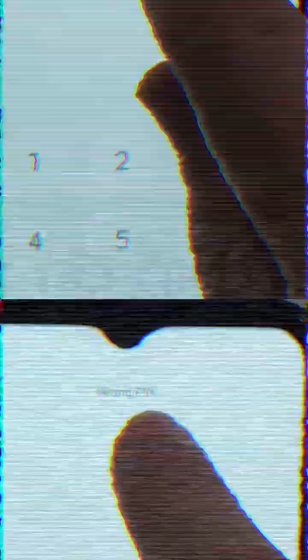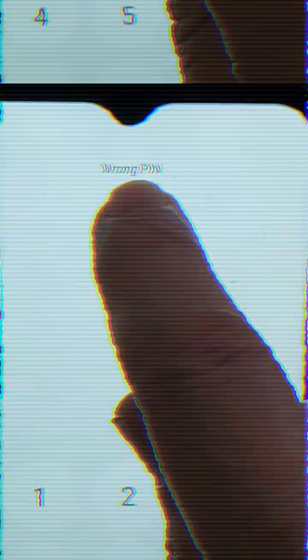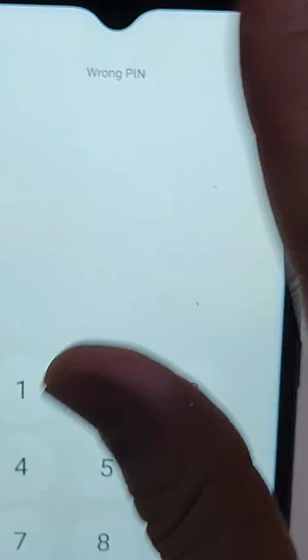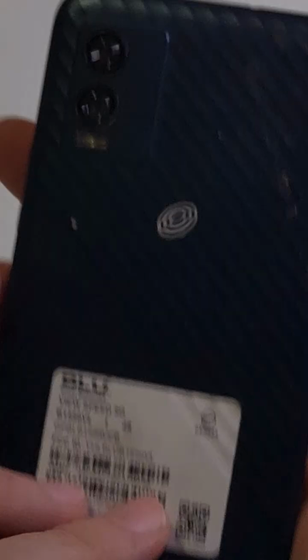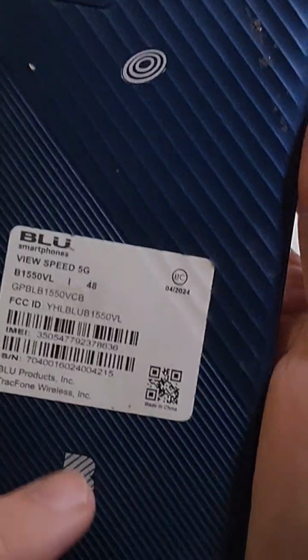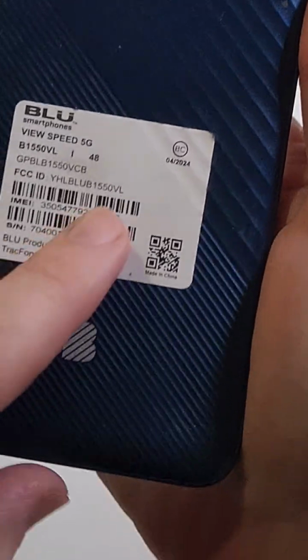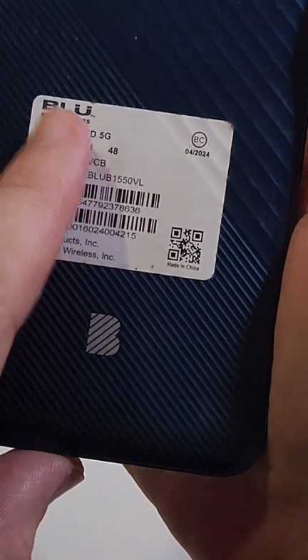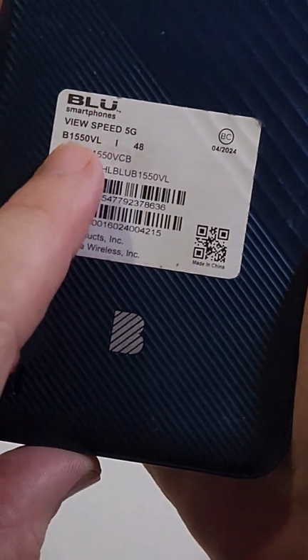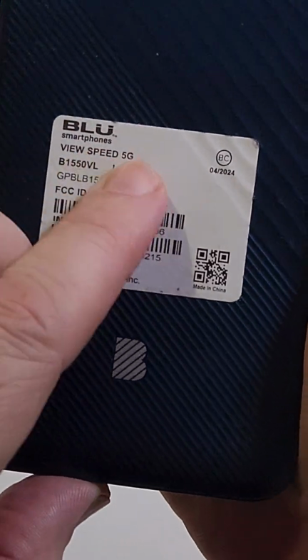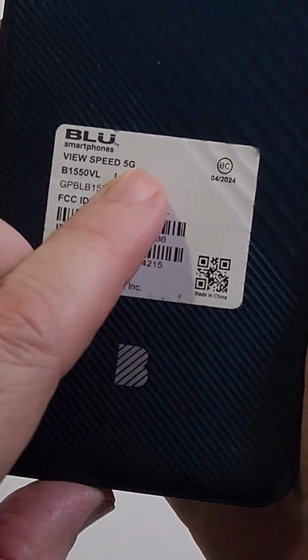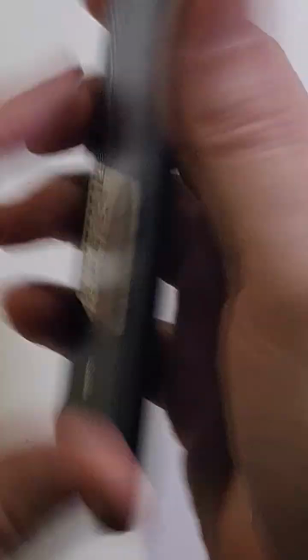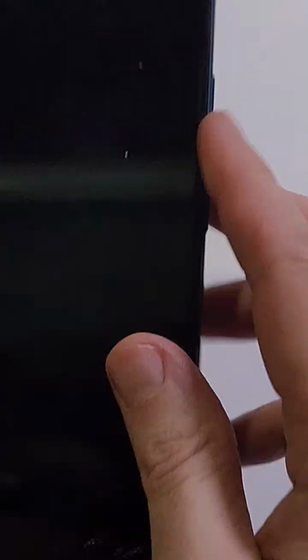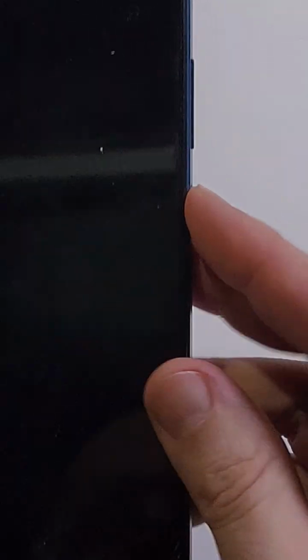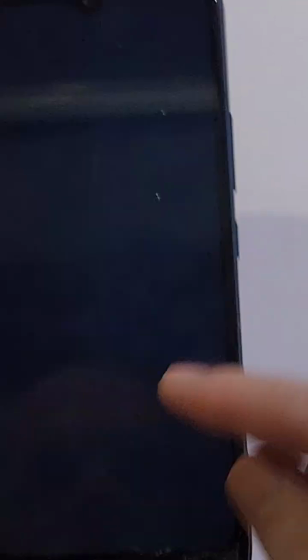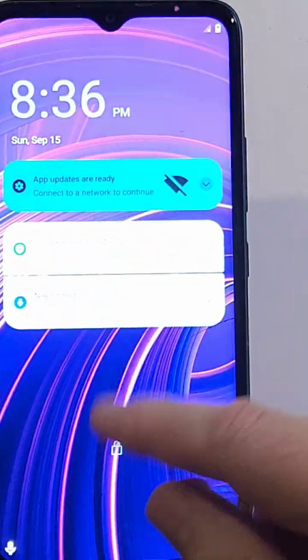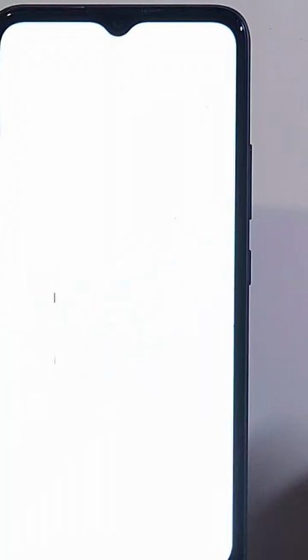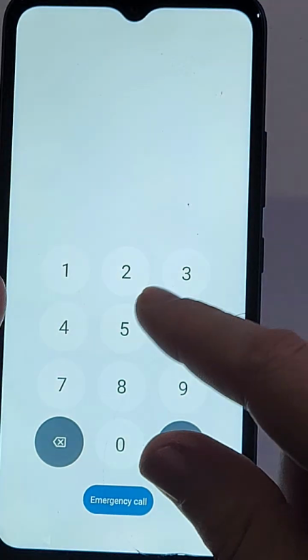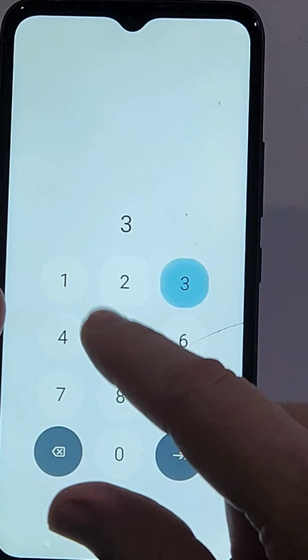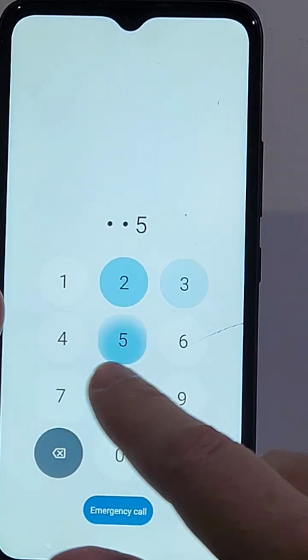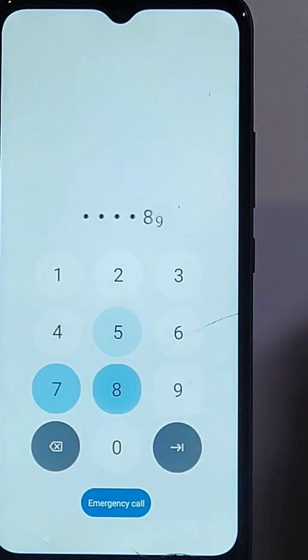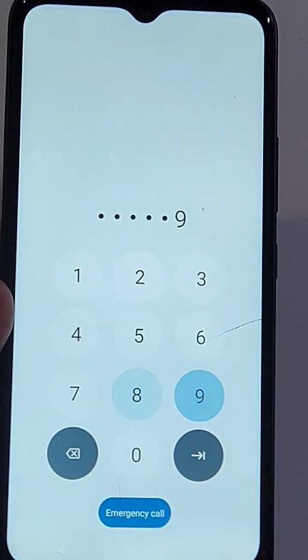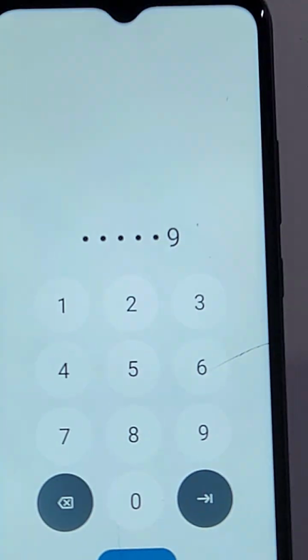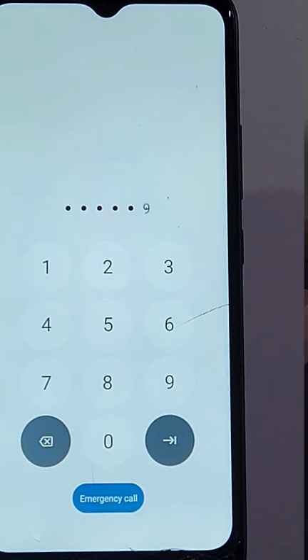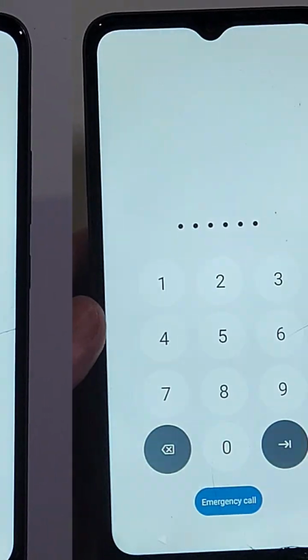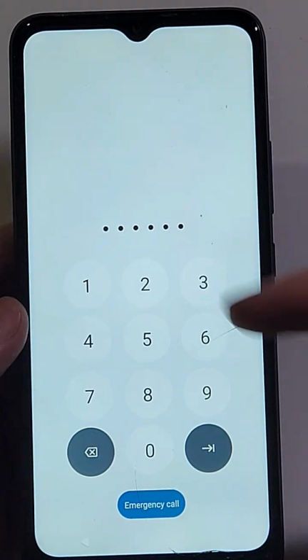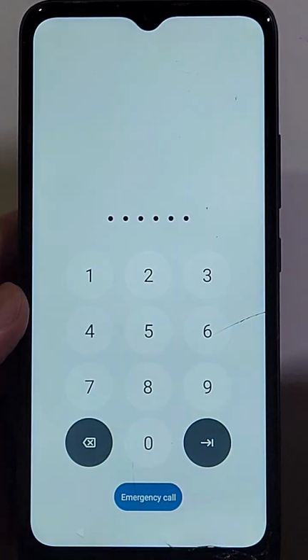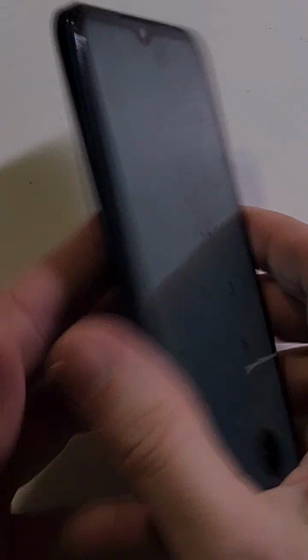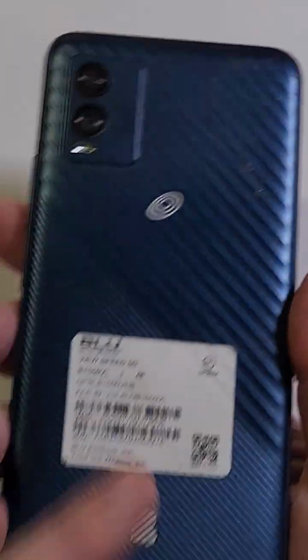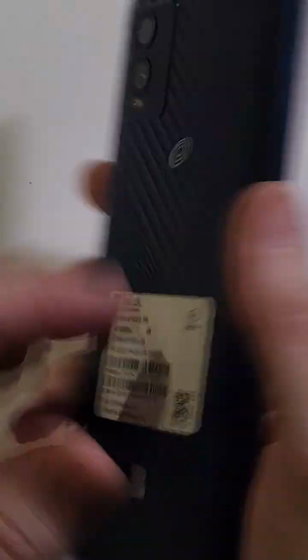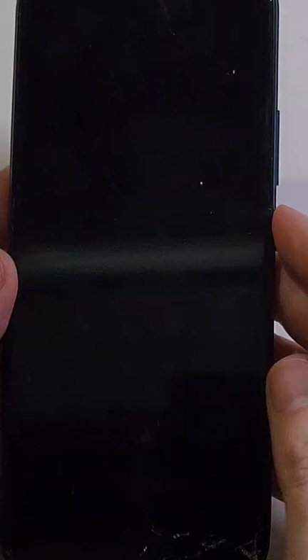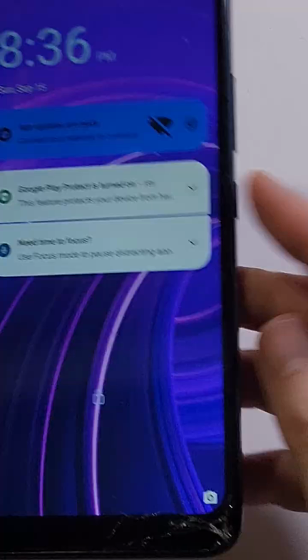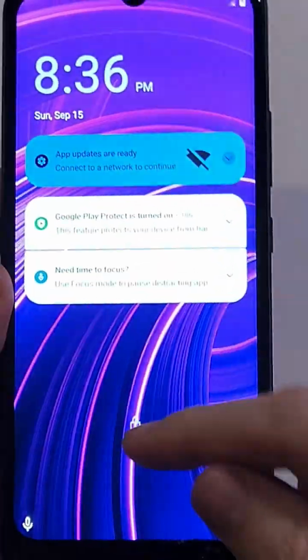You forgot your PIN on the BLU View Speed 5G and no matter what you do you just can't remember it. Let me help you. You have the BLU View Speed 5G, you've forgotten your PIN, pattern, or password and you have to reset your phone.